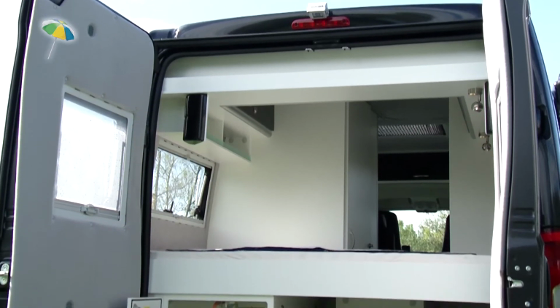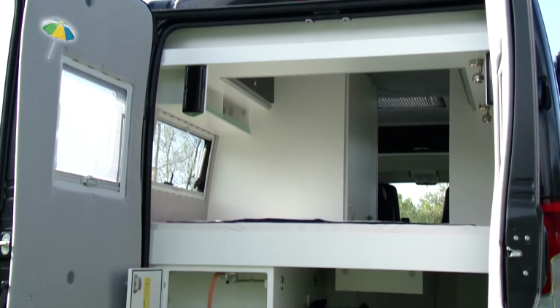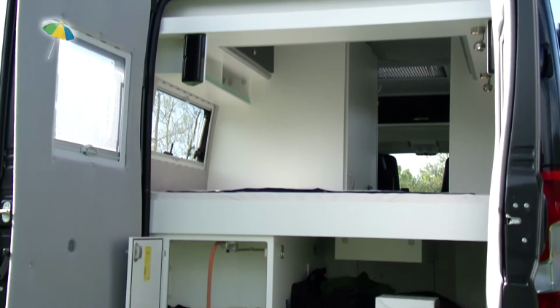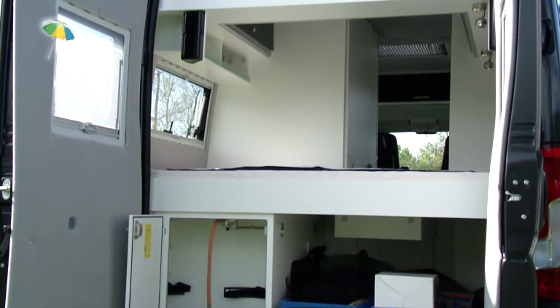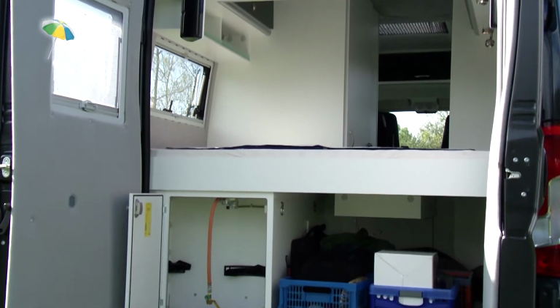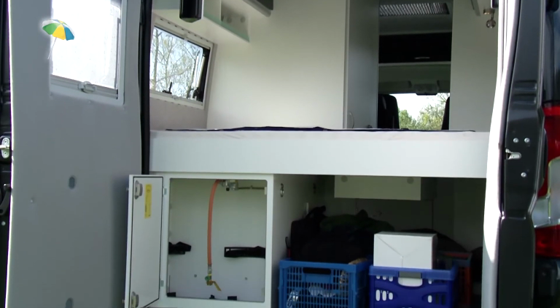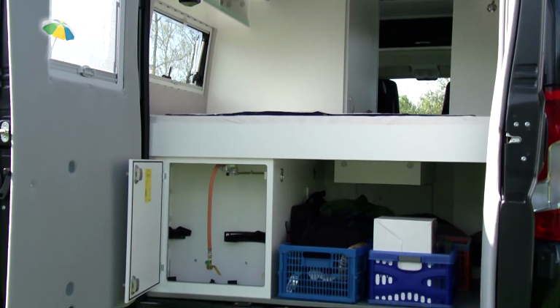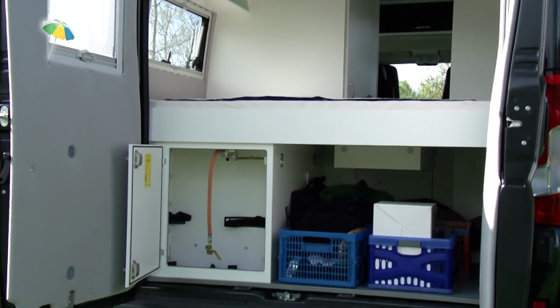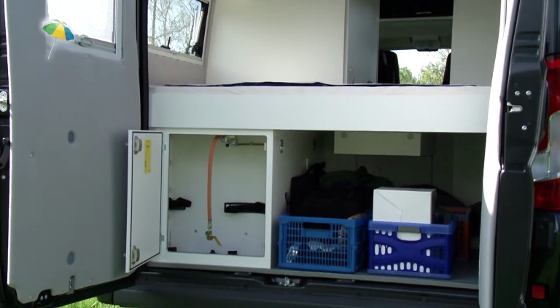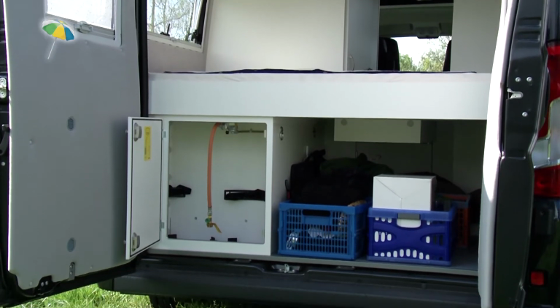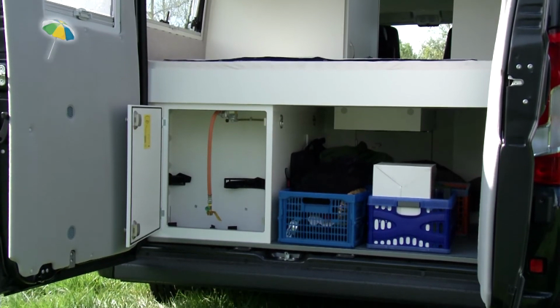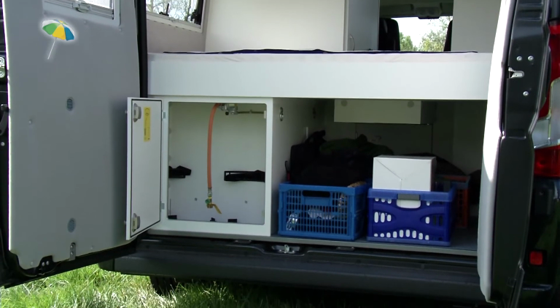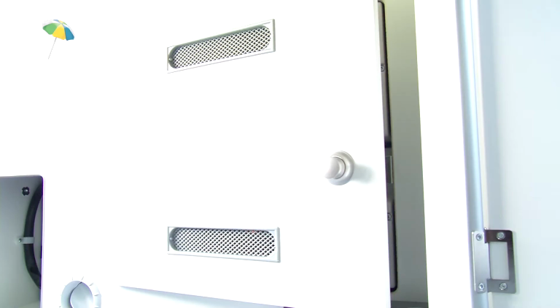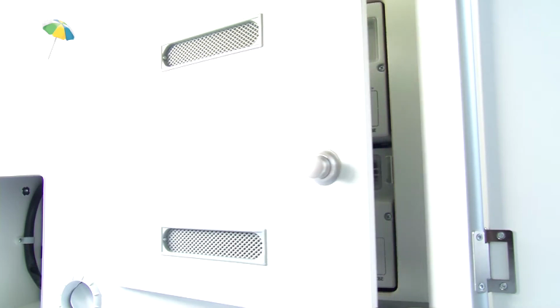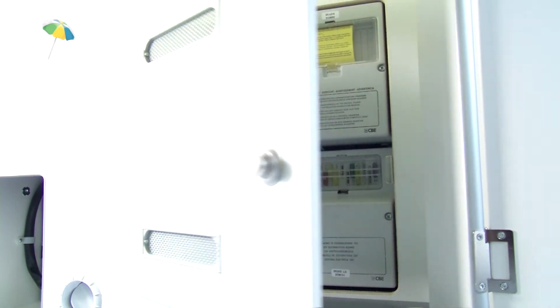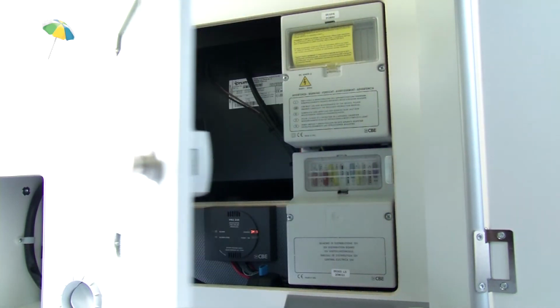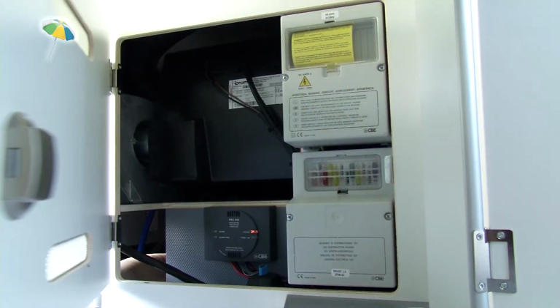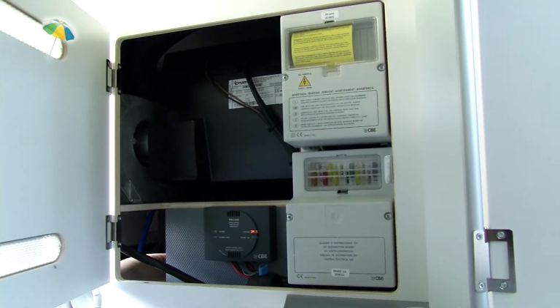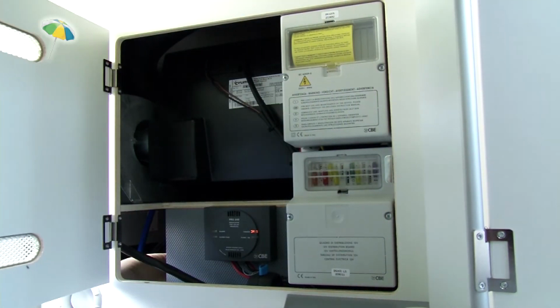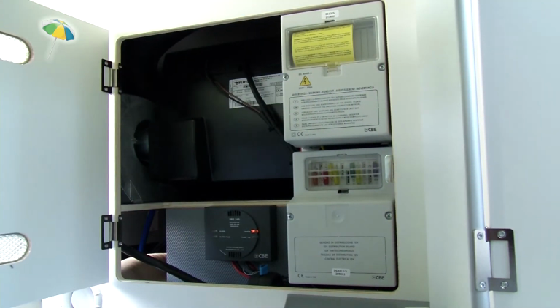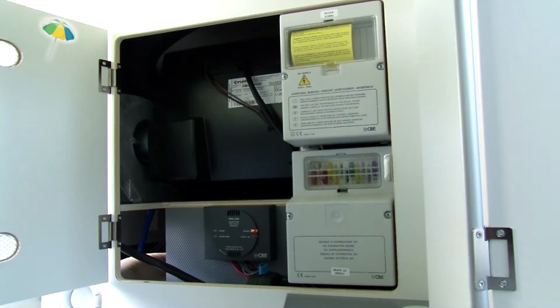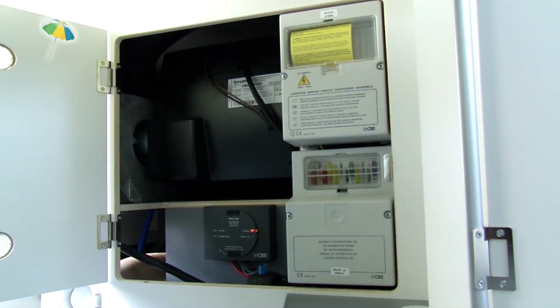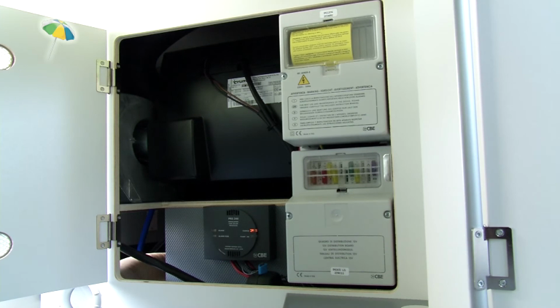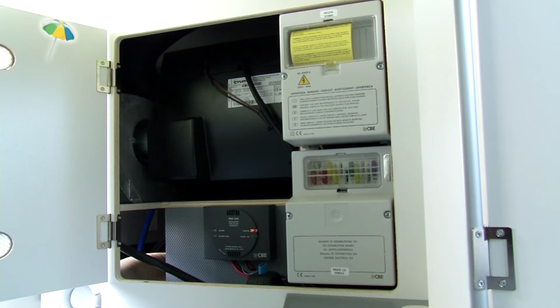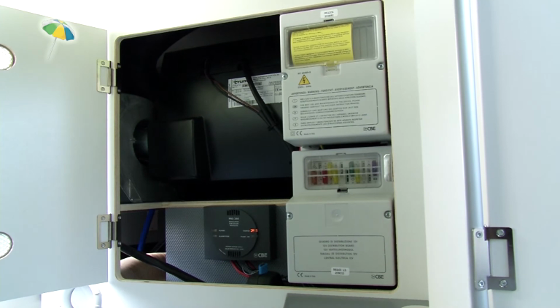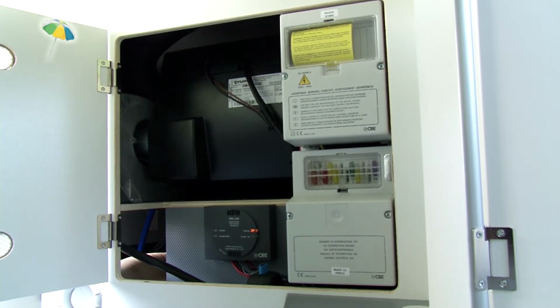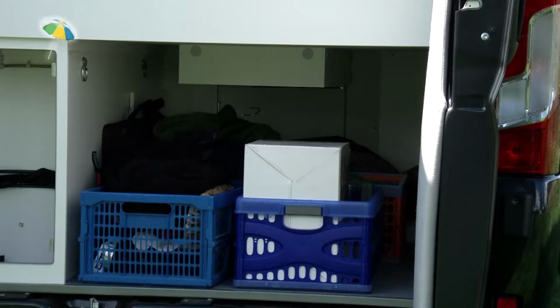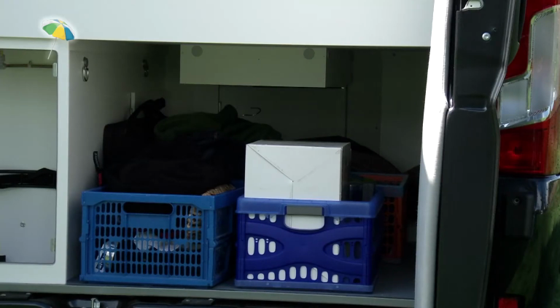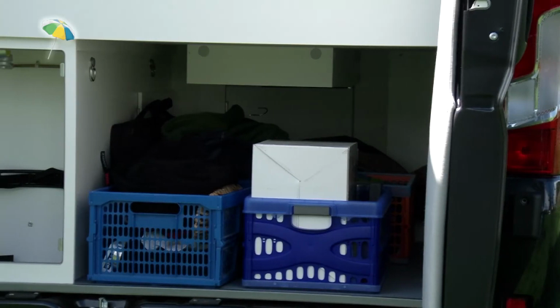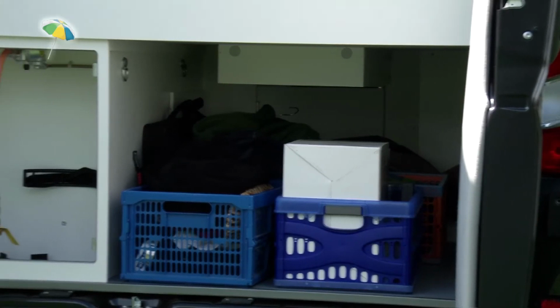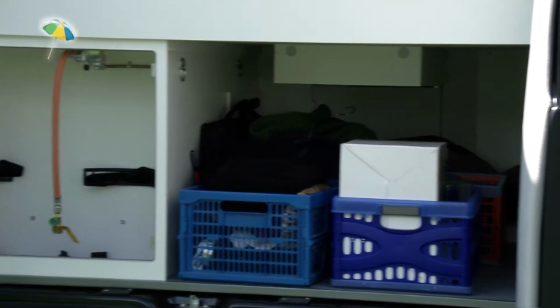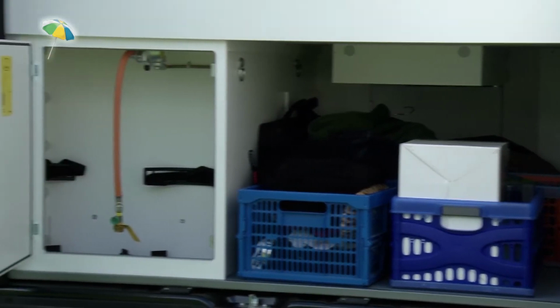Under the bed is storage space, as well as the onboard technology of the Avanti L, which includes heating, batteries, board electronics and gas boxes for two 11 kg gas cylinders.